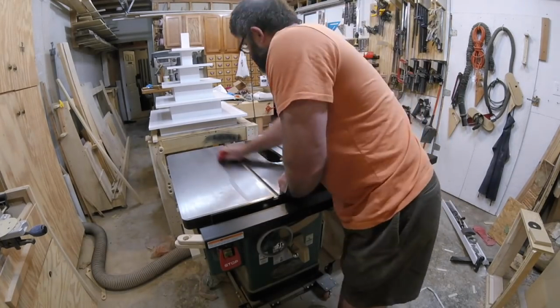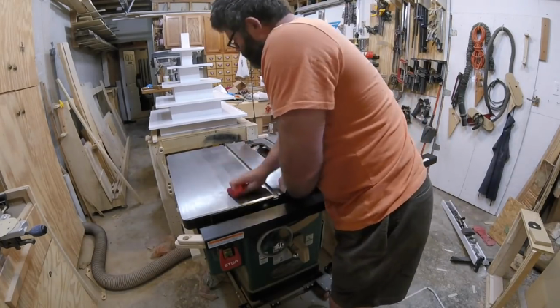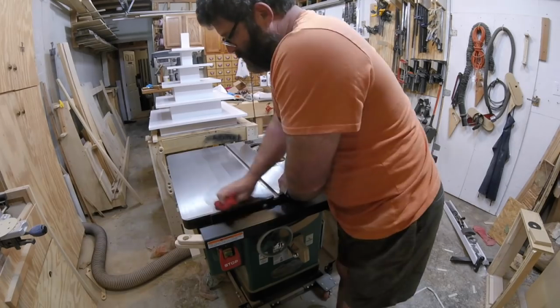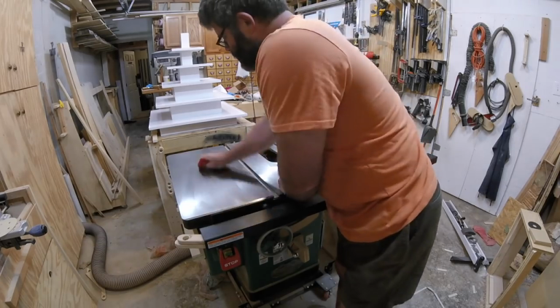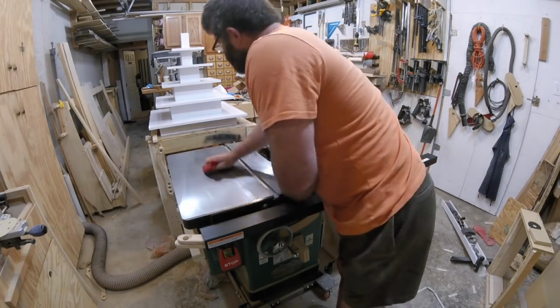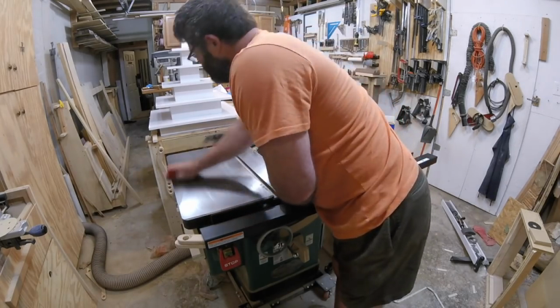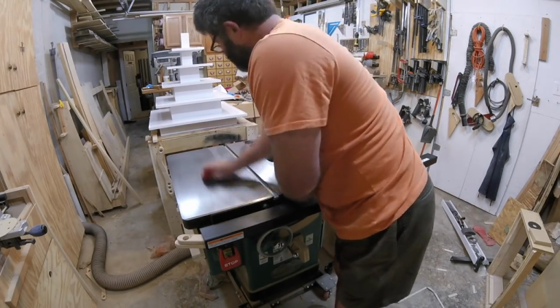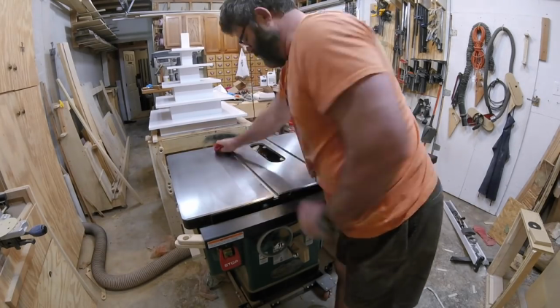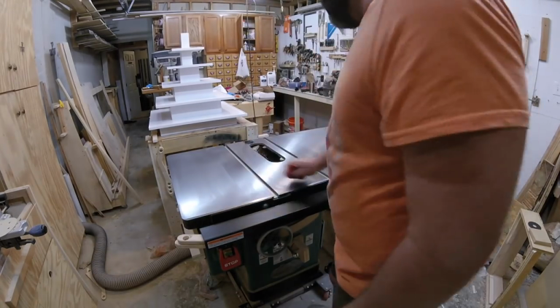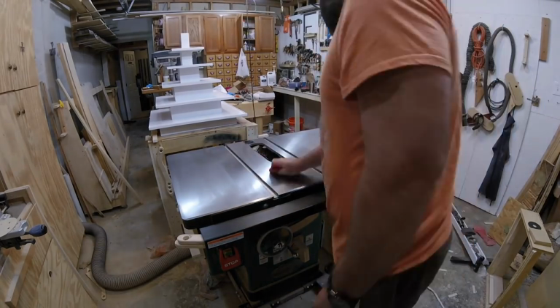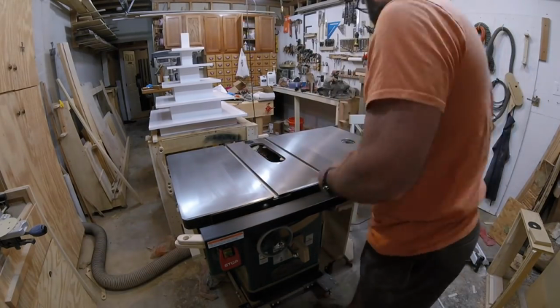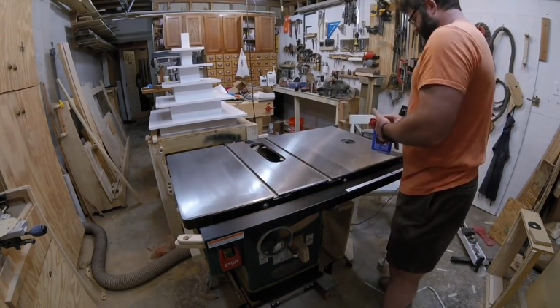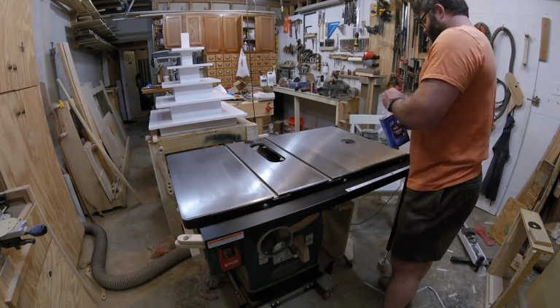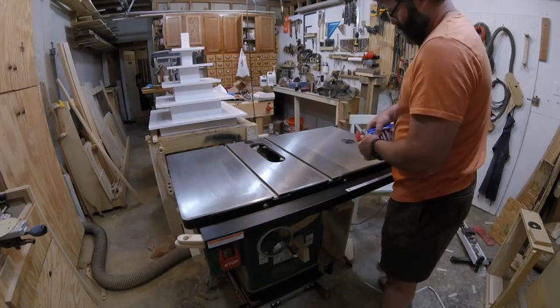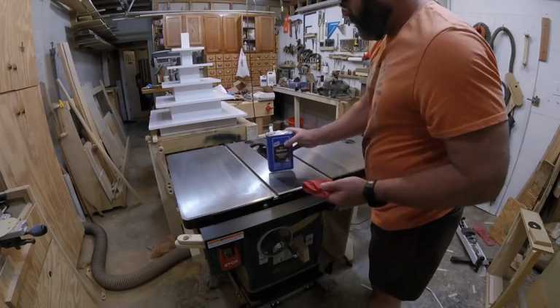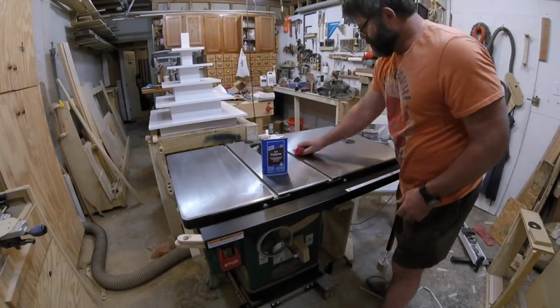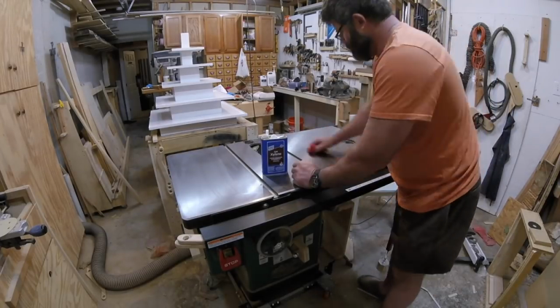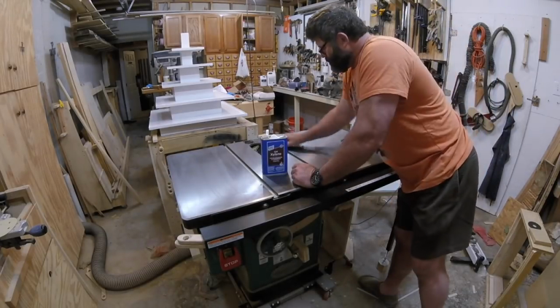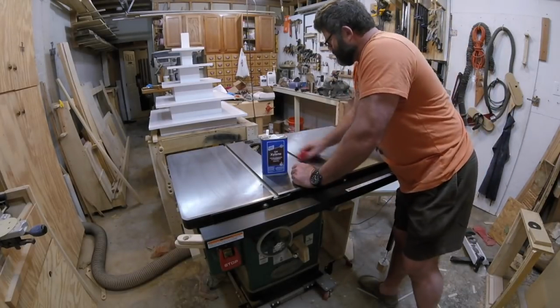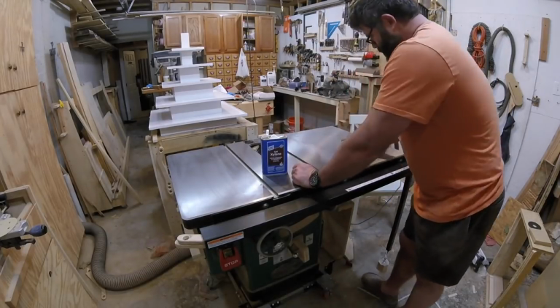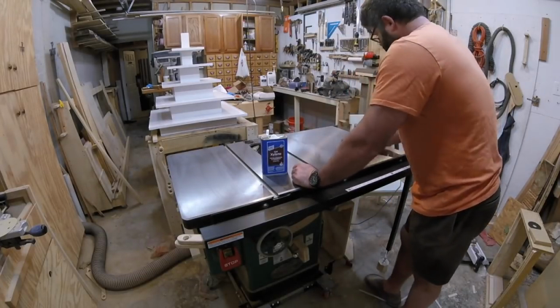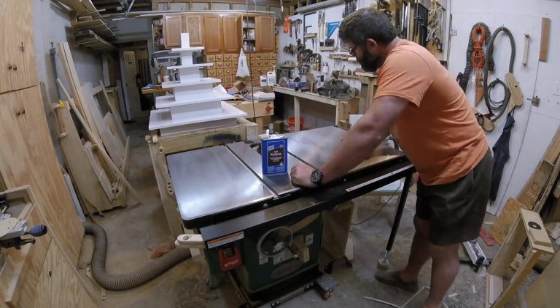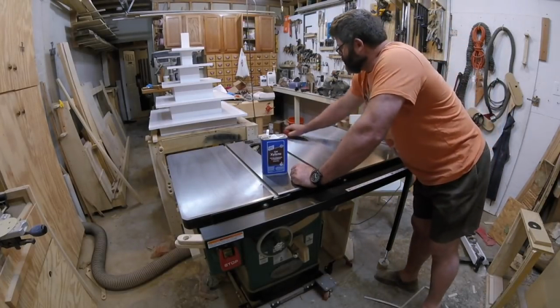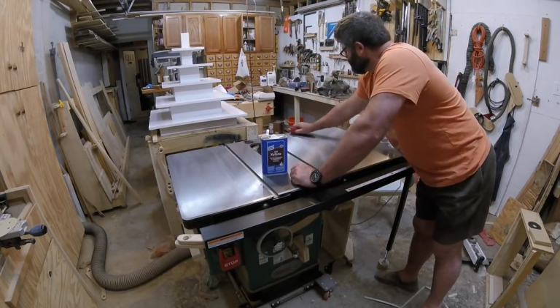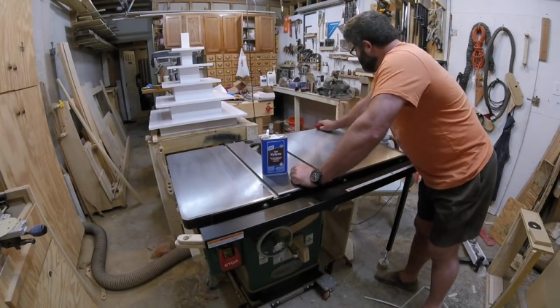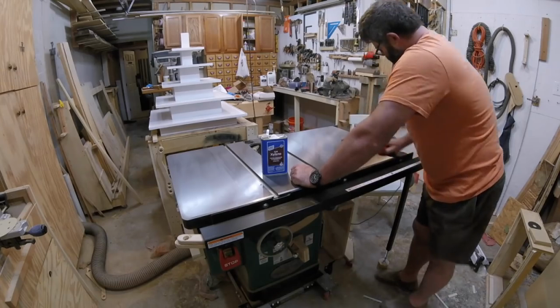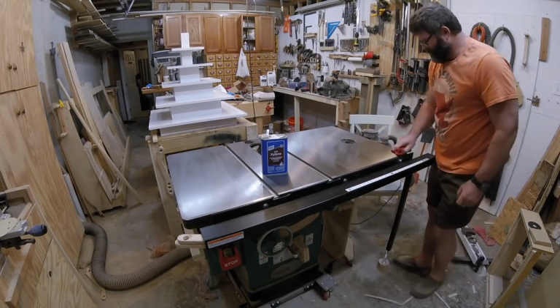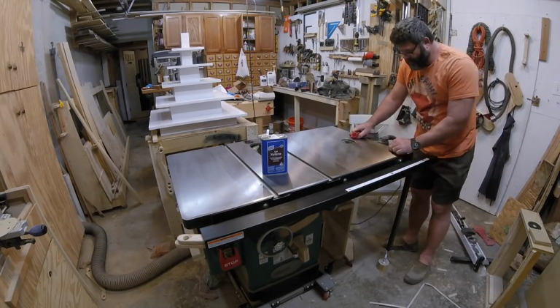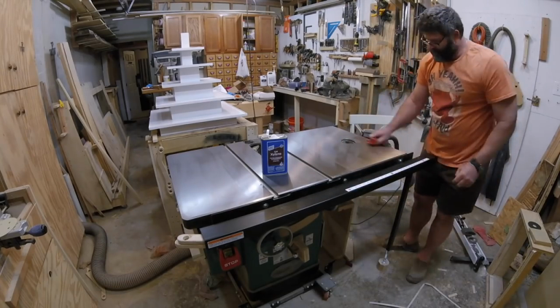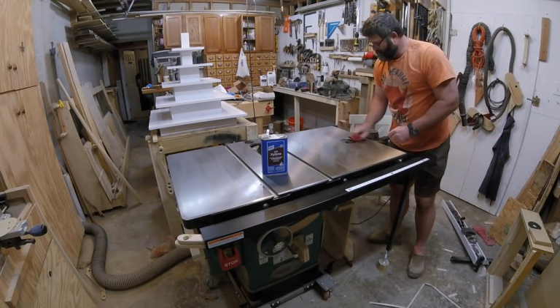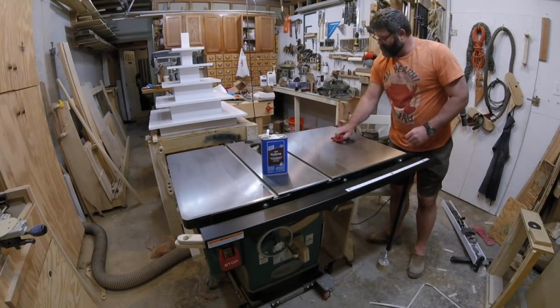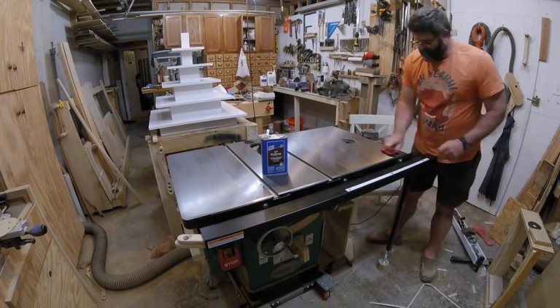What I'm going to do is polyurethane my table saw. I've used water-based poly before on some of my other tools and it's outstanding, but this time I'm going to try an oil-based poly, and I'll be able to compare the two.